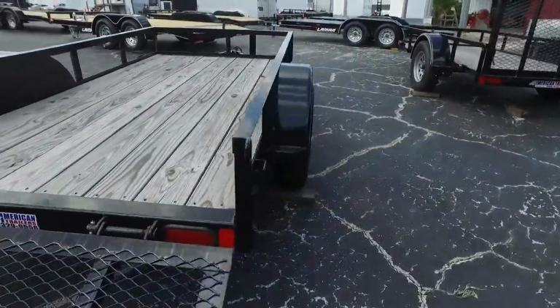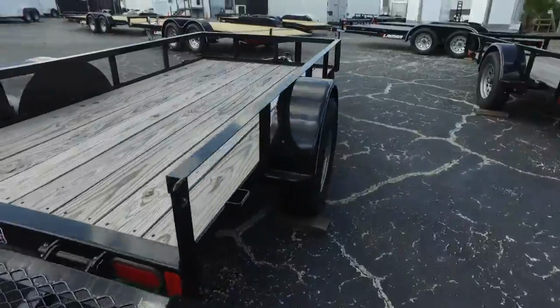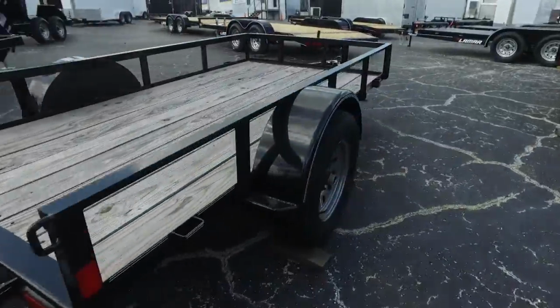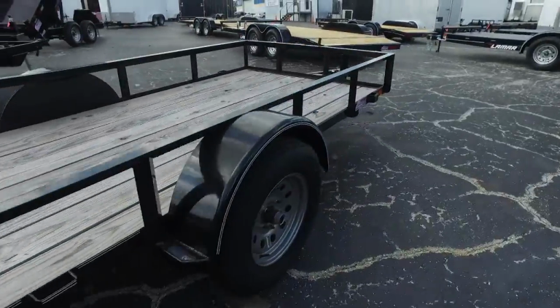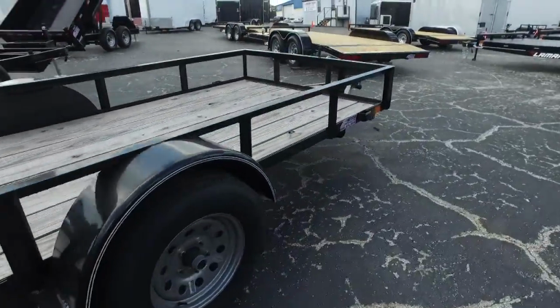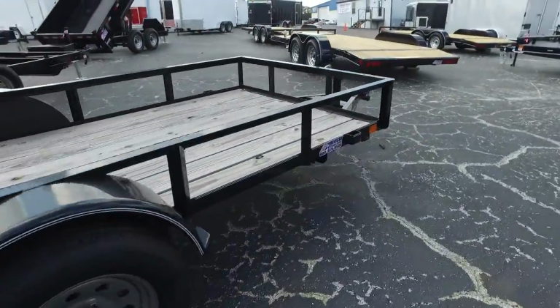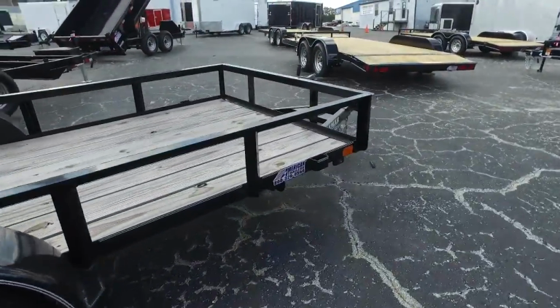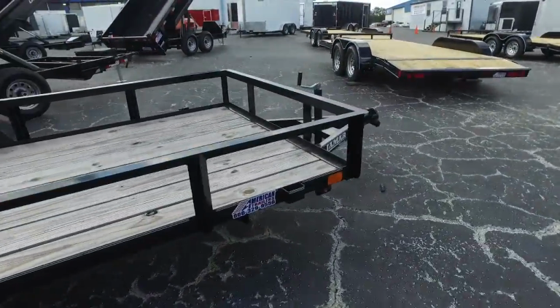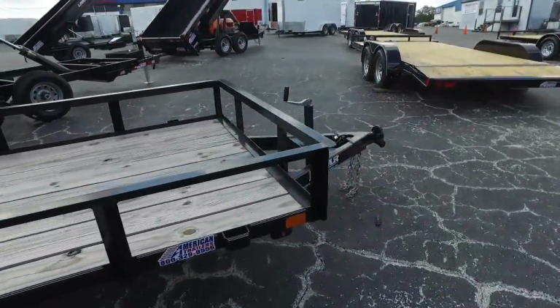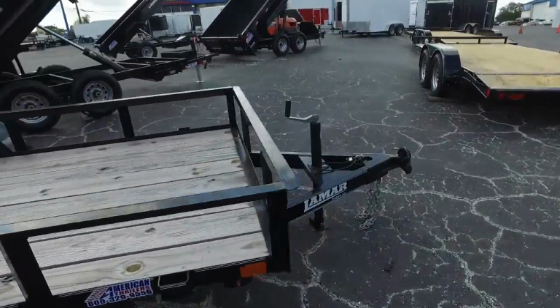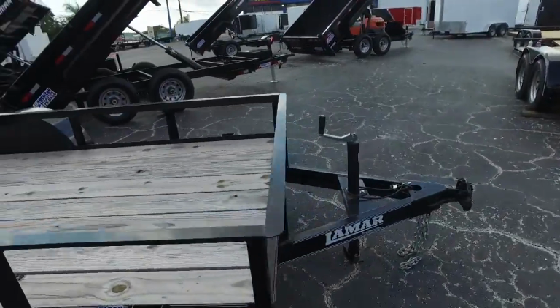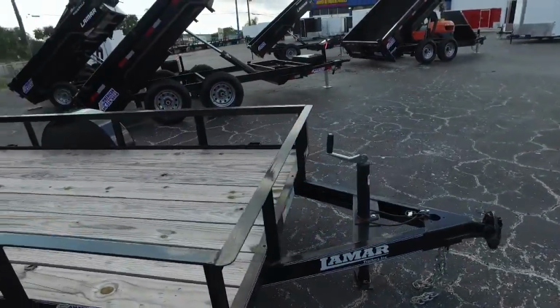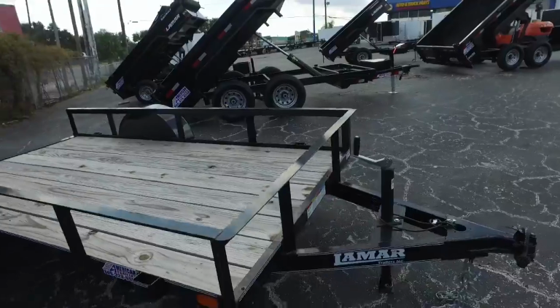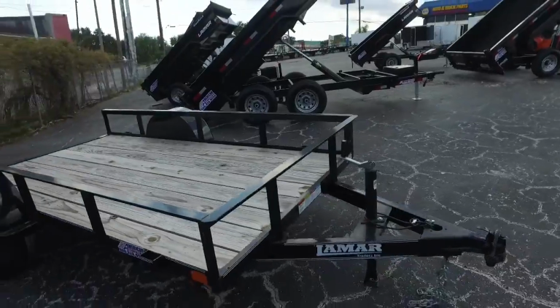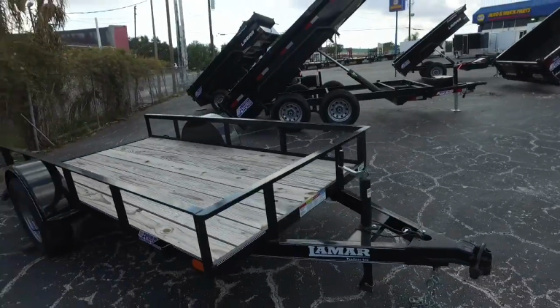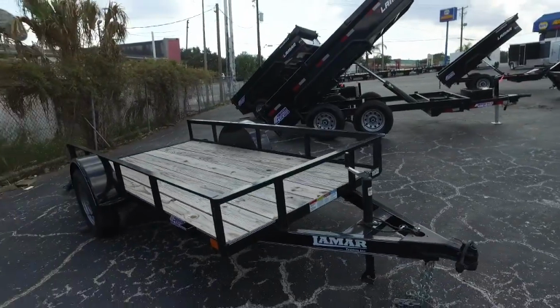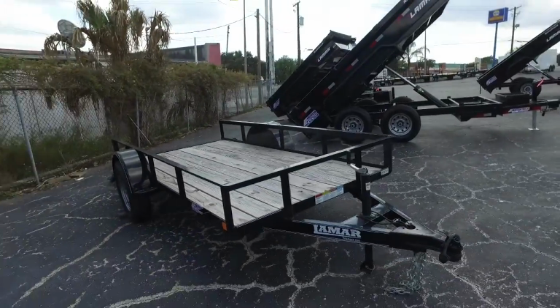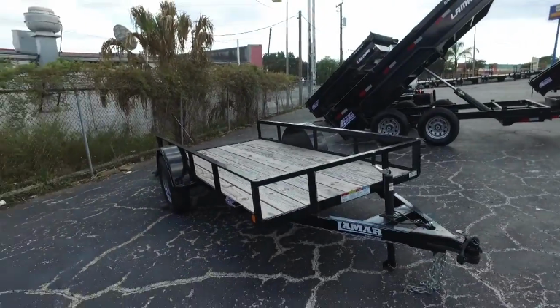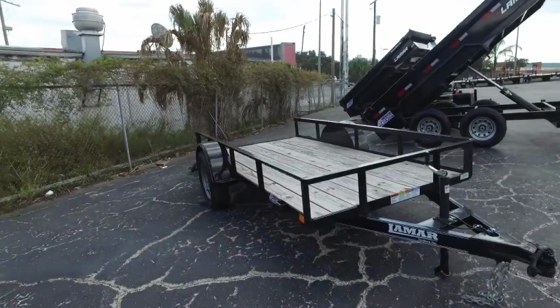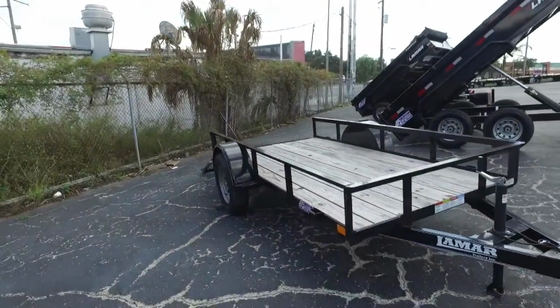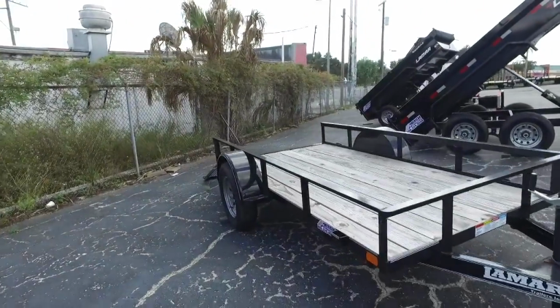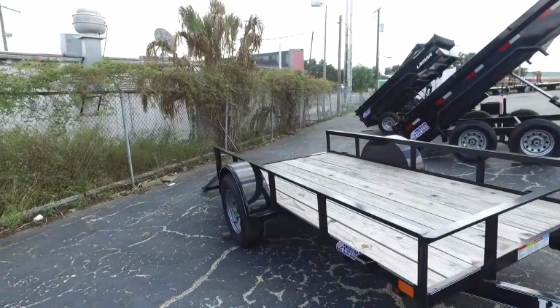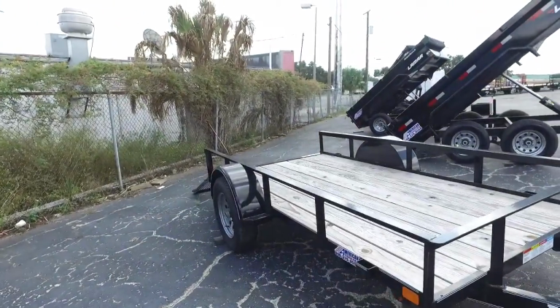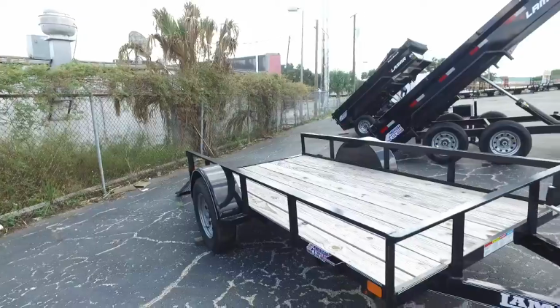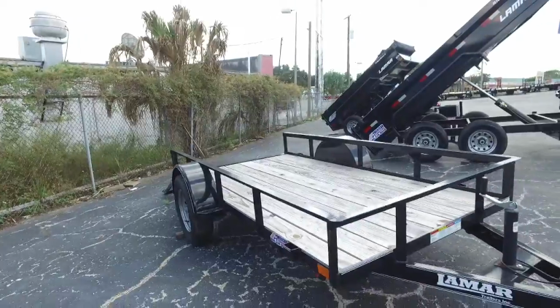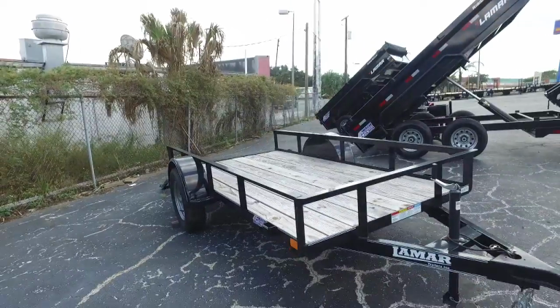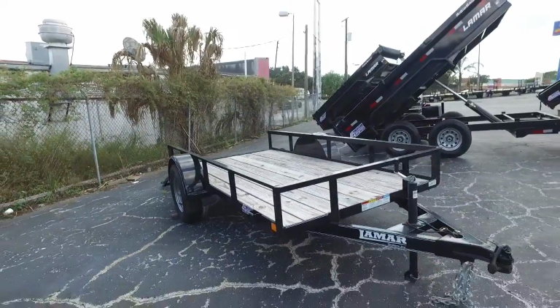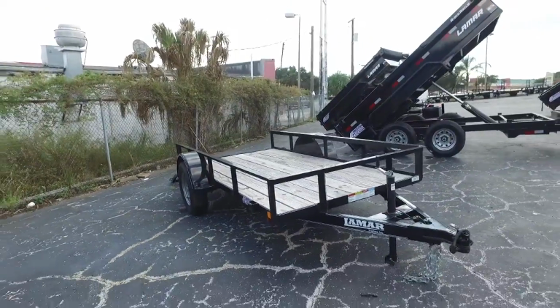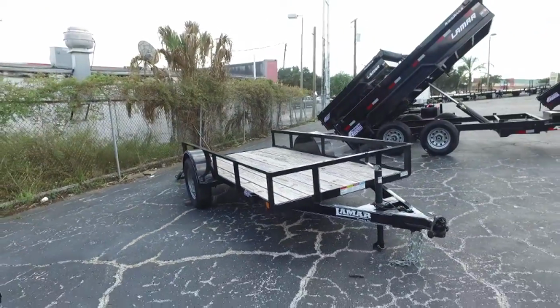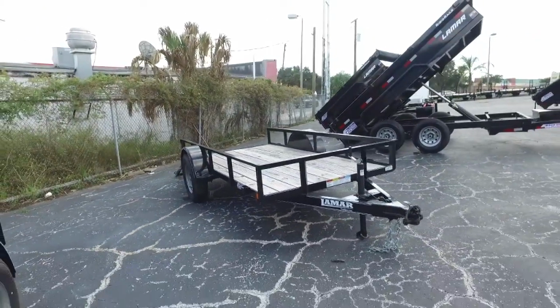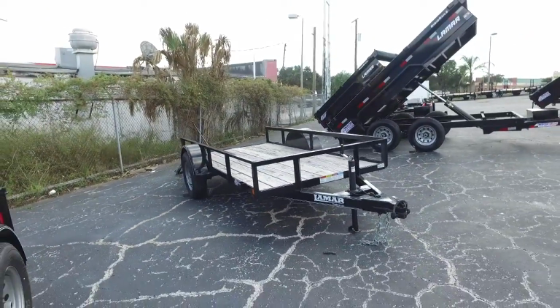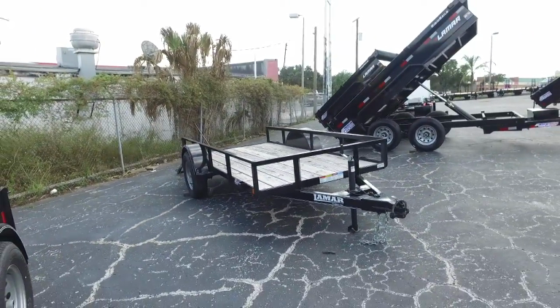Our Lamar Trailers don't last long. Give us a call at 1-800-329-9556.